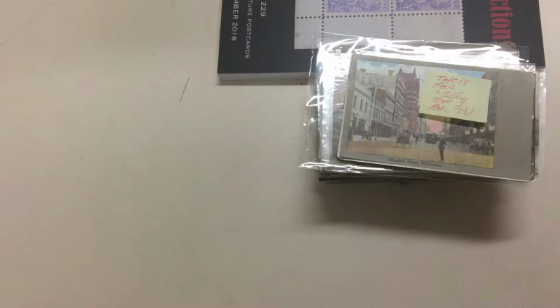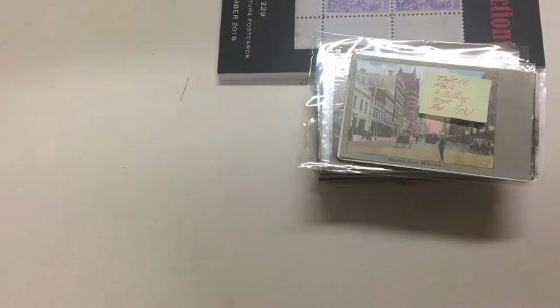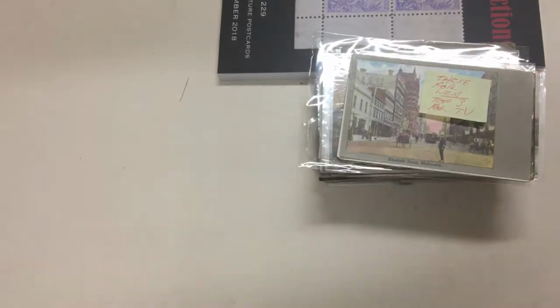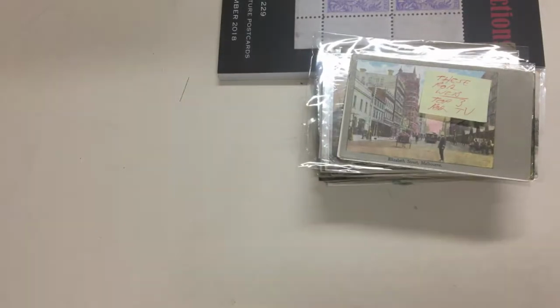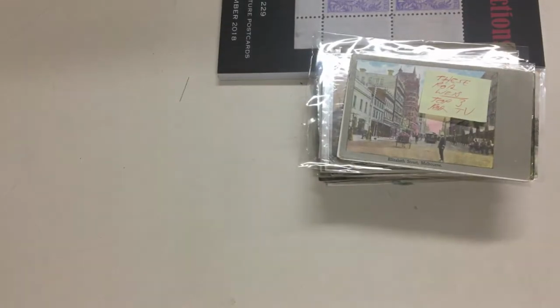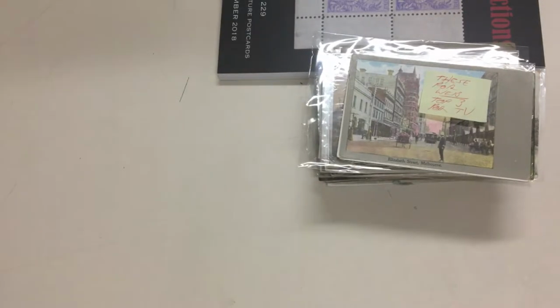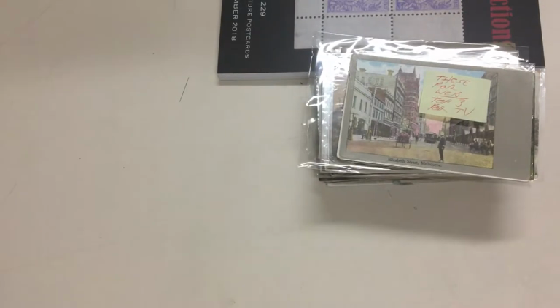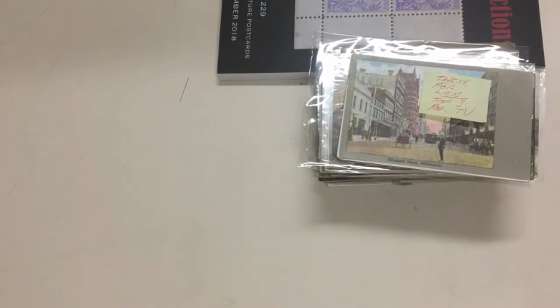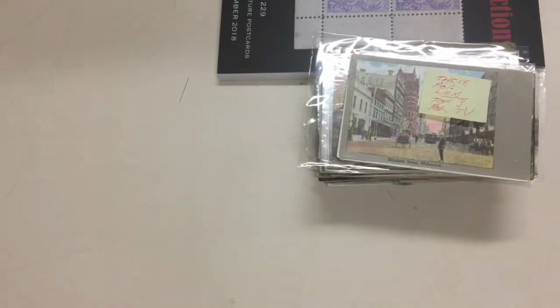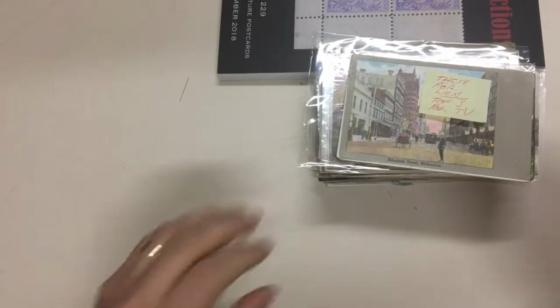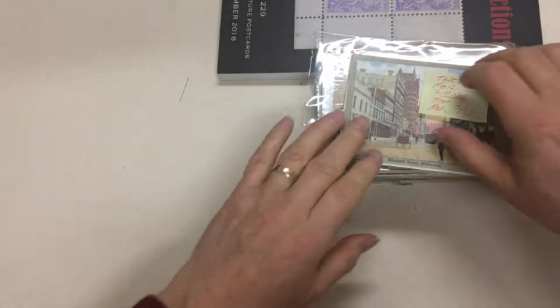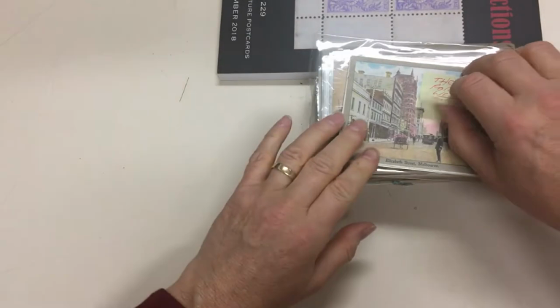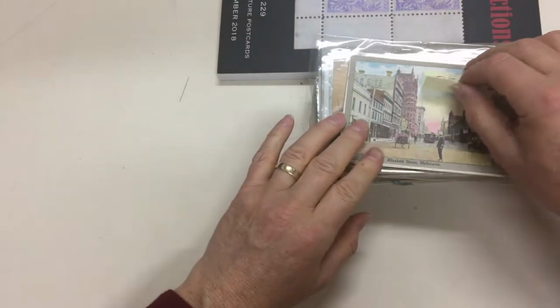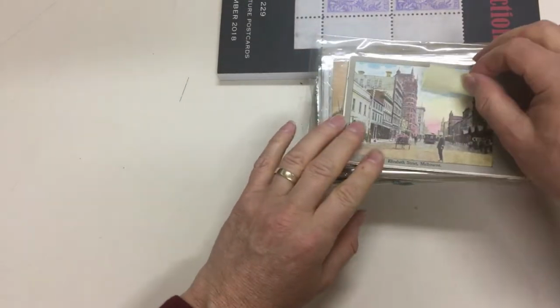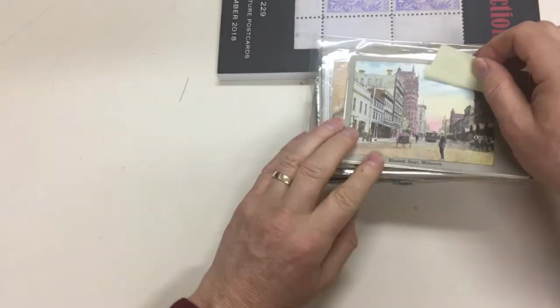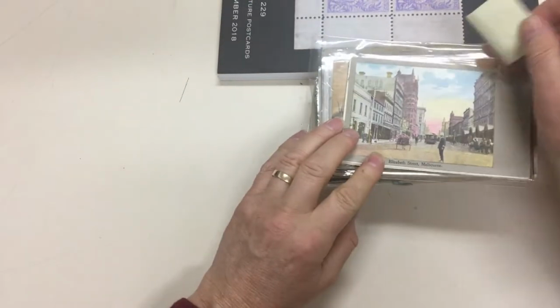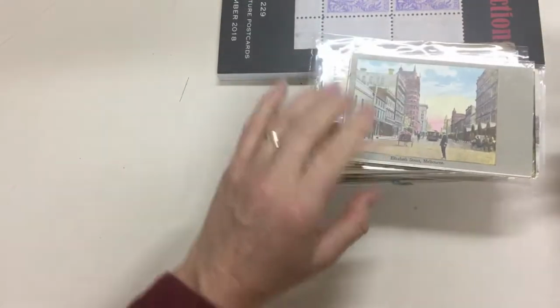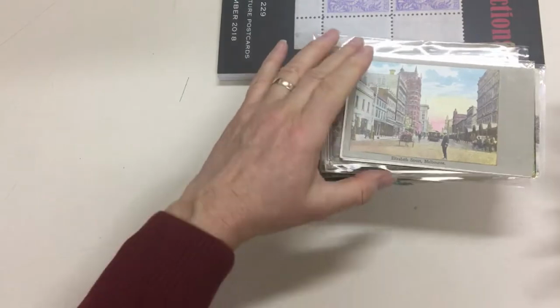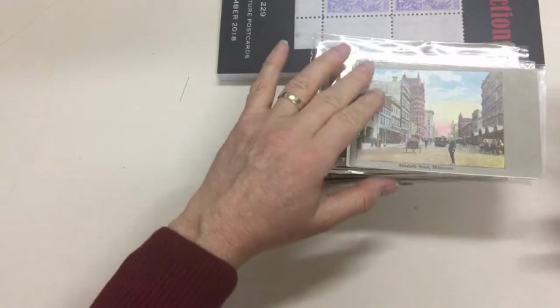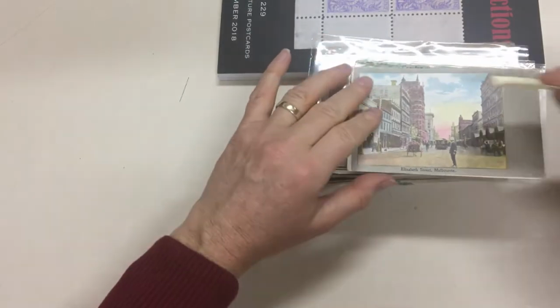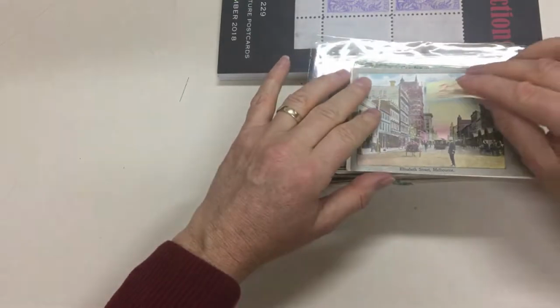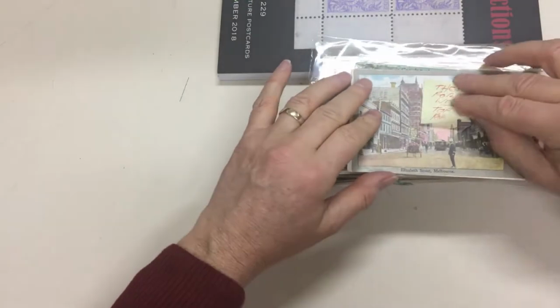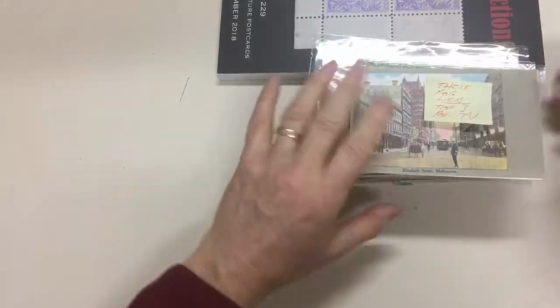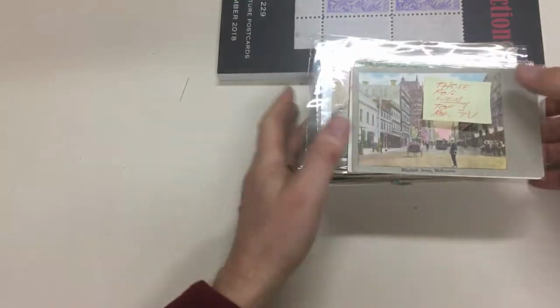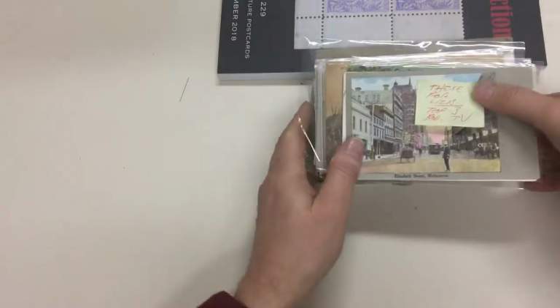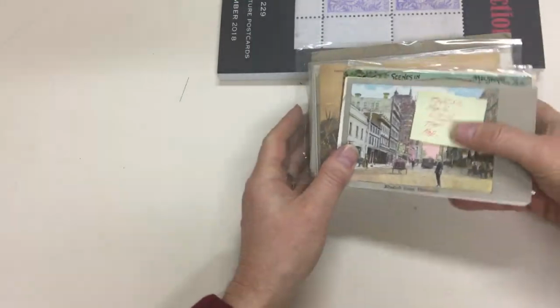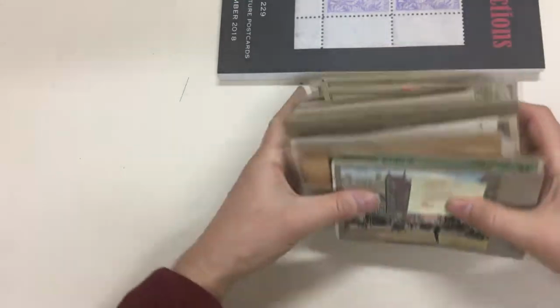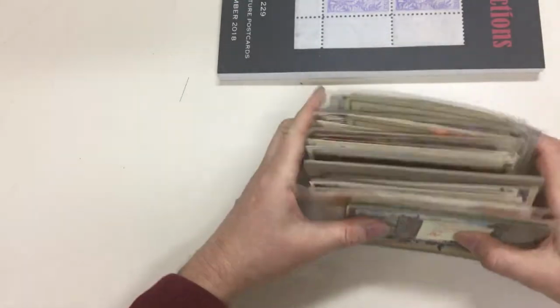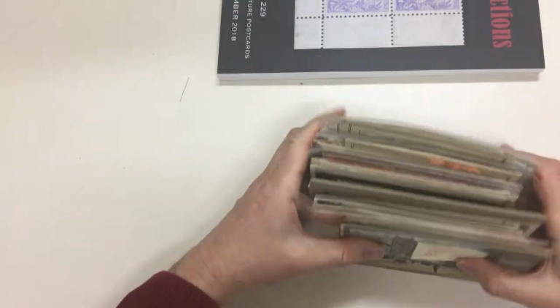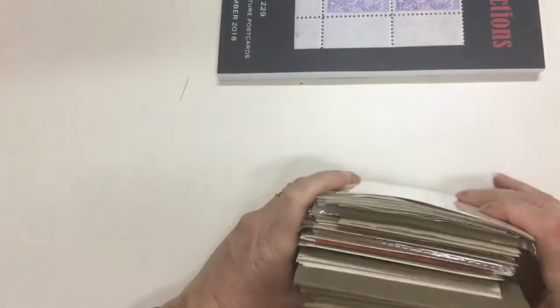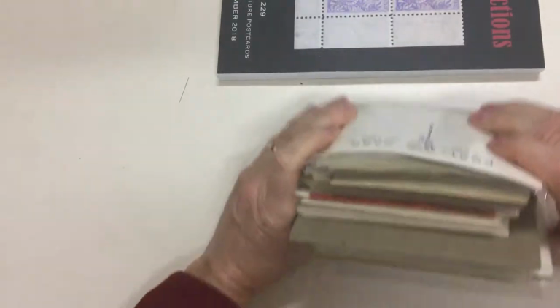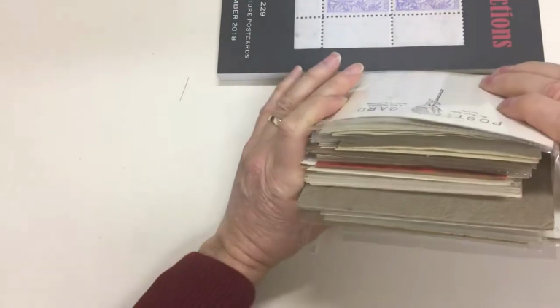Video file for Abacus Auction, sale 229, lot 183: a box of Australian postcards. That's the size of the bundle.